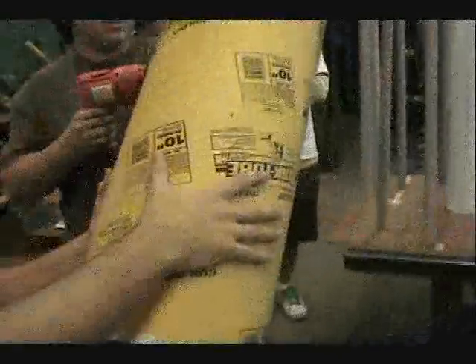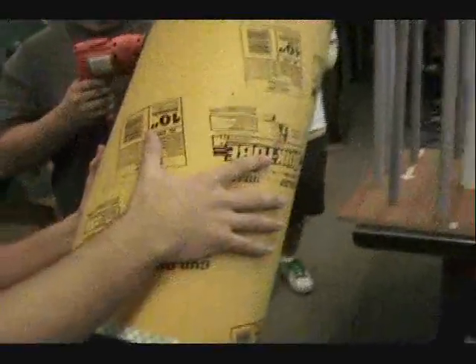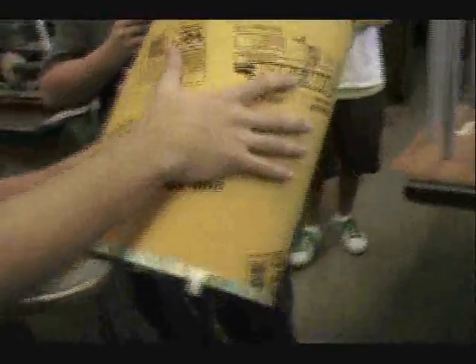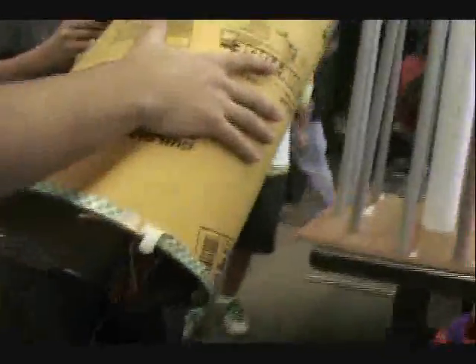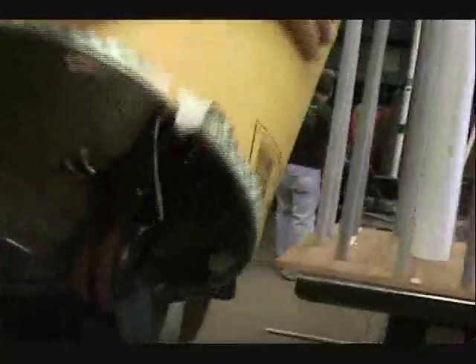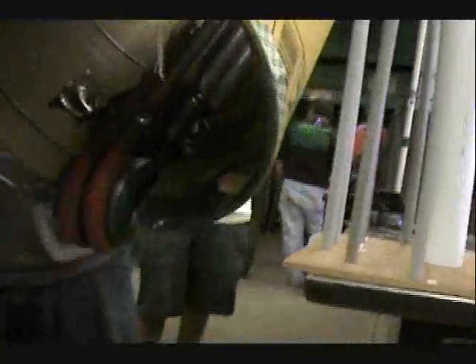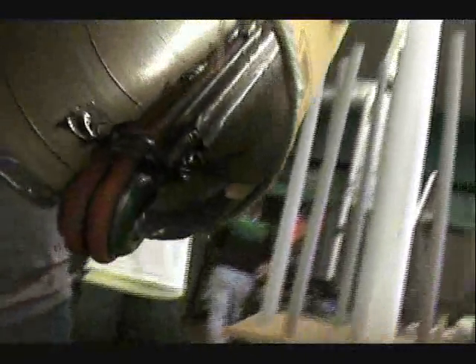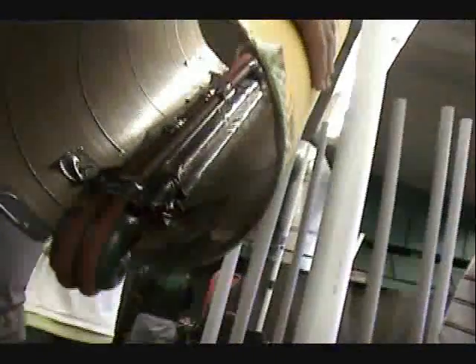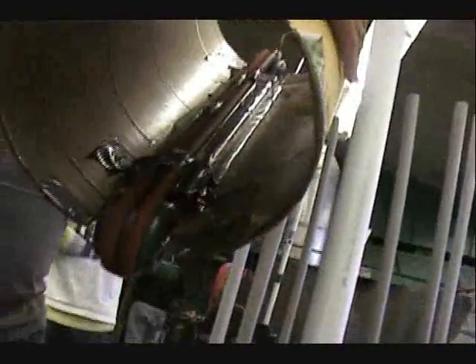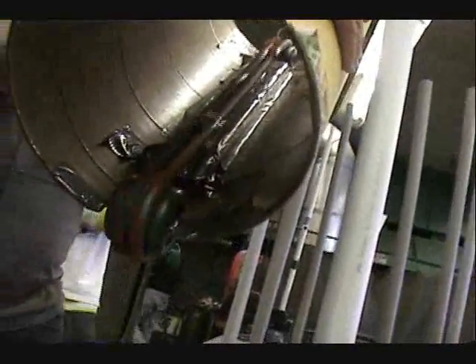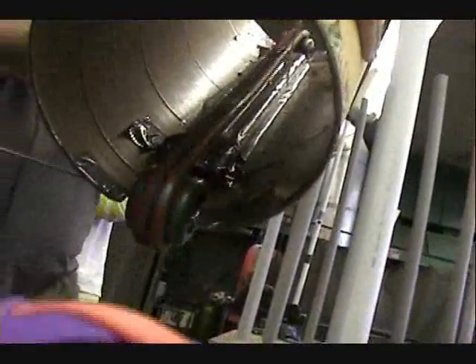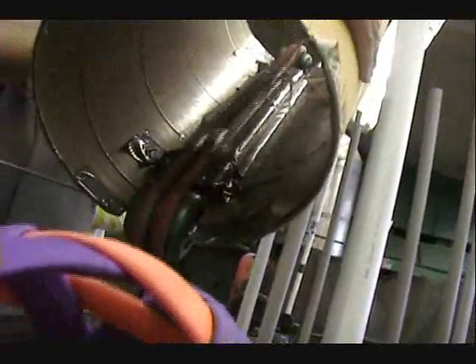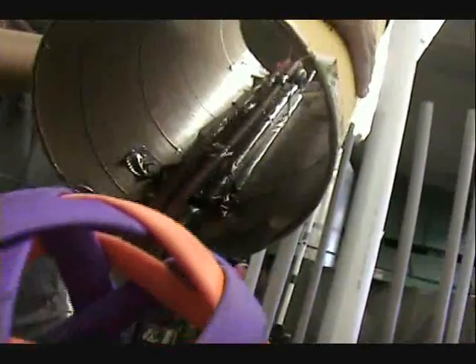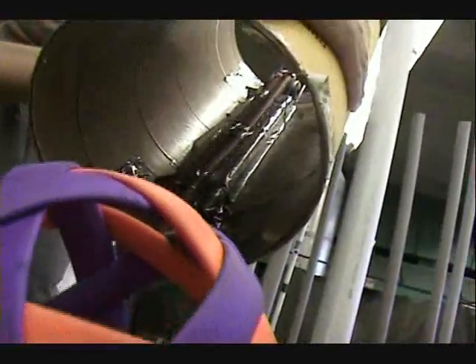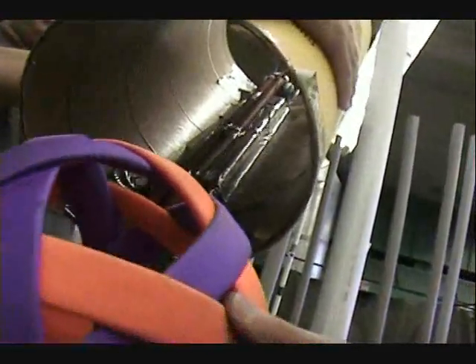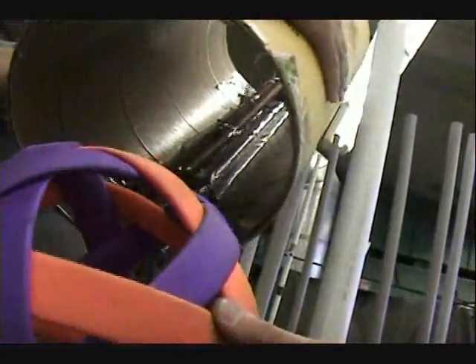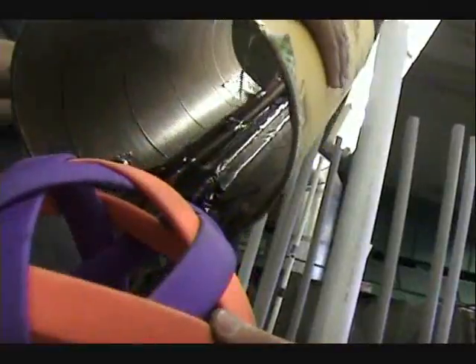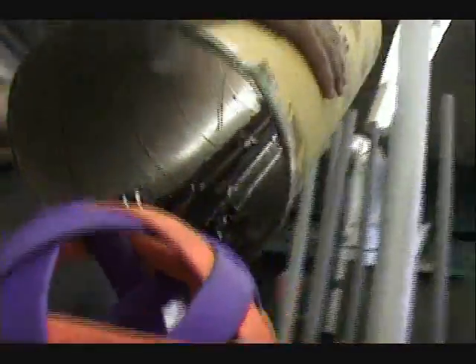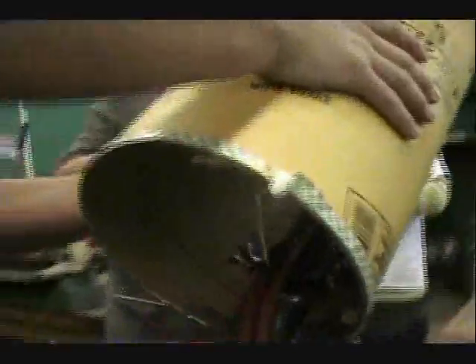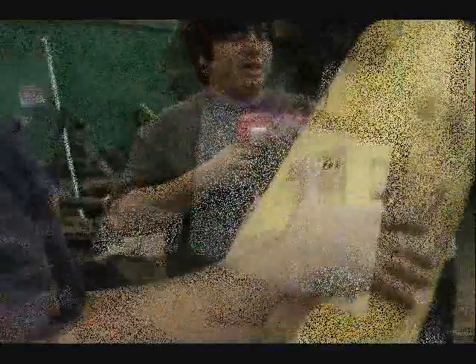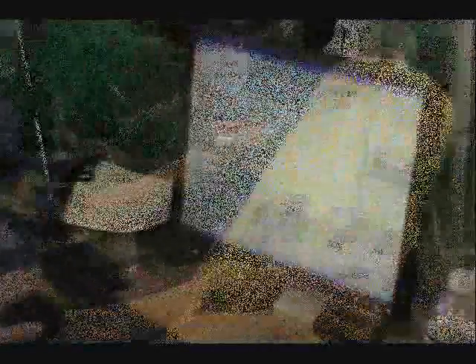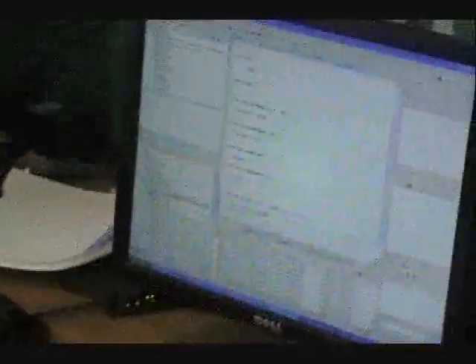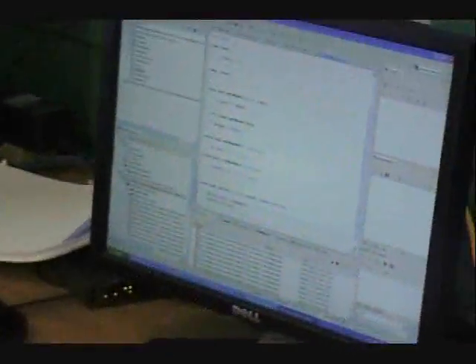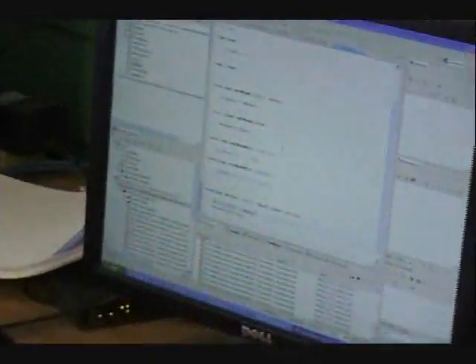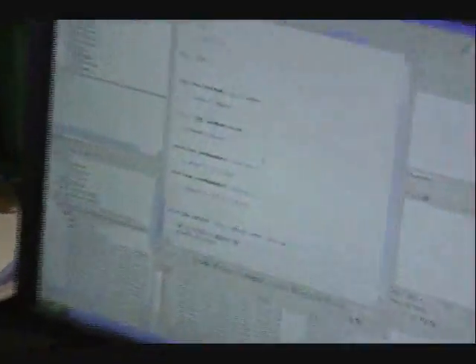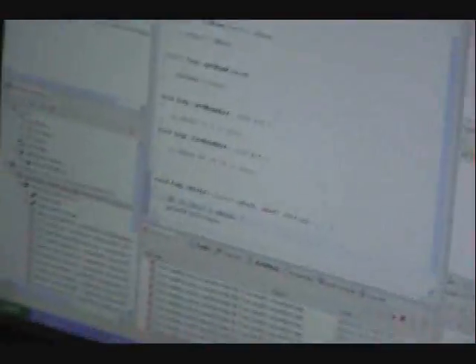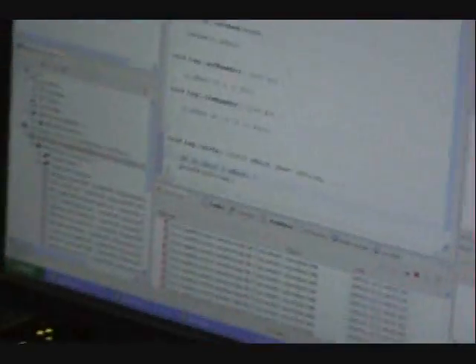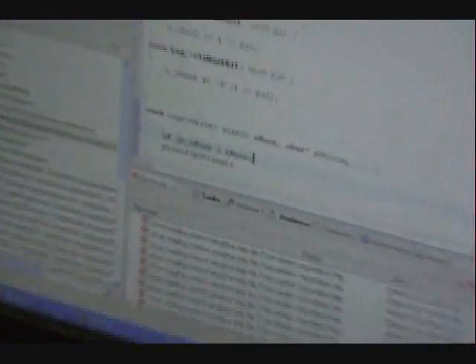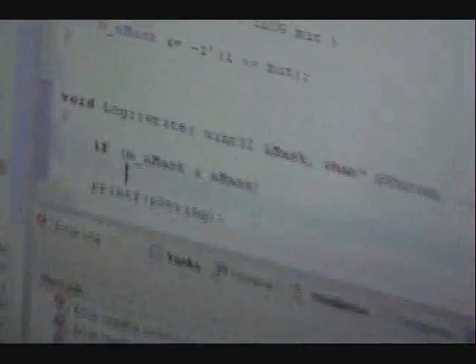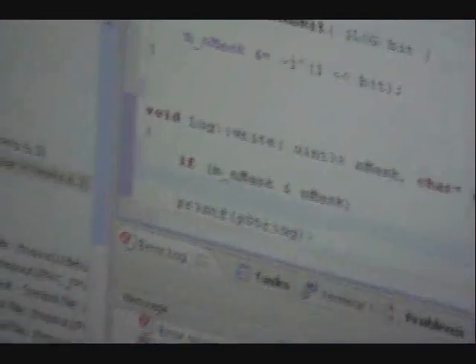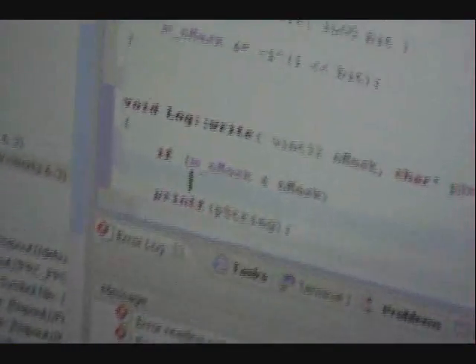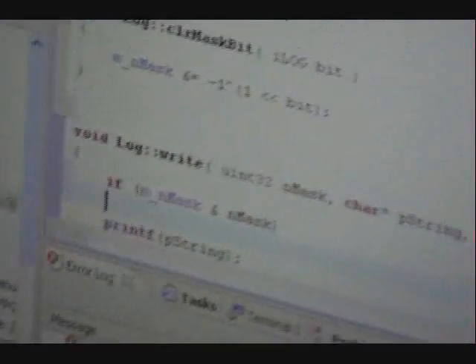Let me zoom in a little bit. Let's get a view of what's going on here. So what do you use? VEX parts in order to make the prototype? Pretty much, yeah.